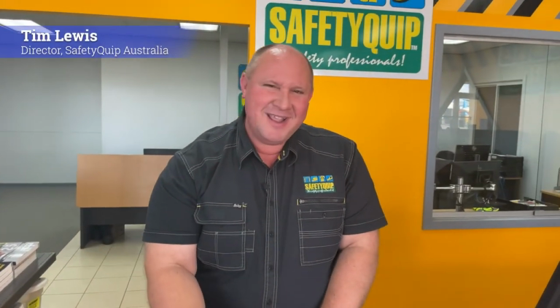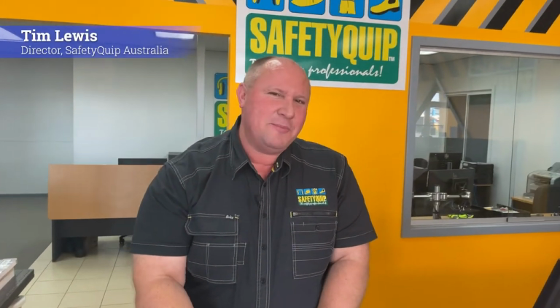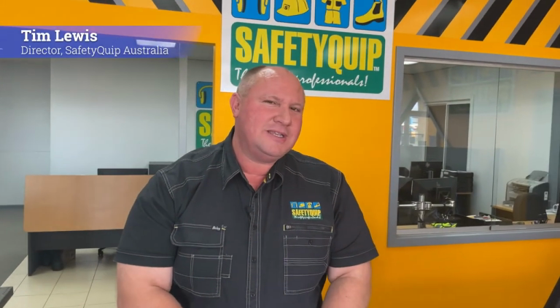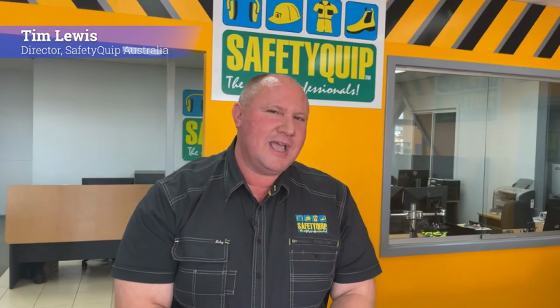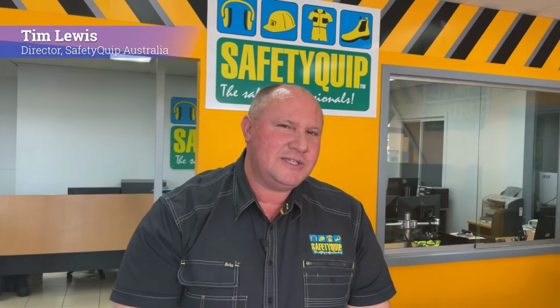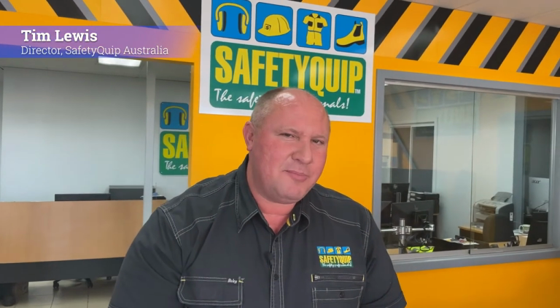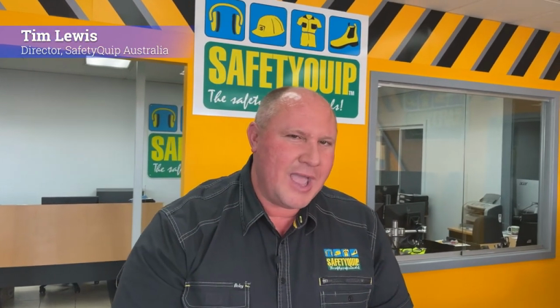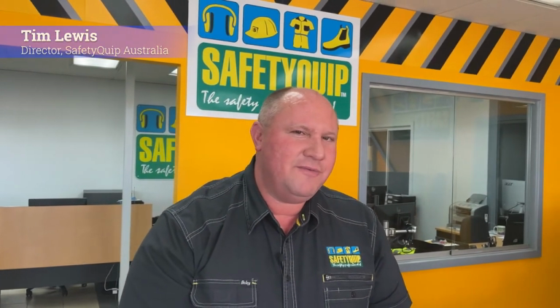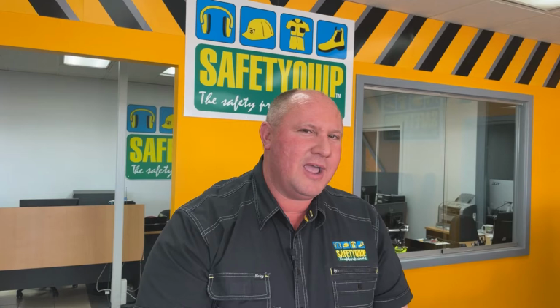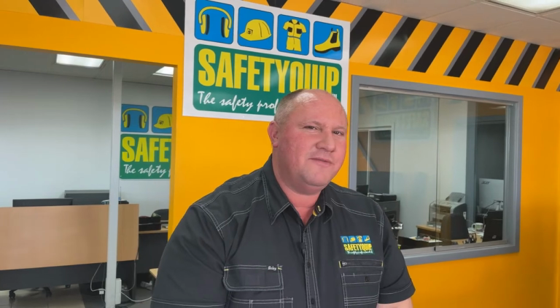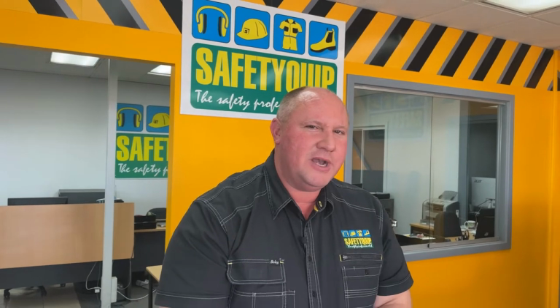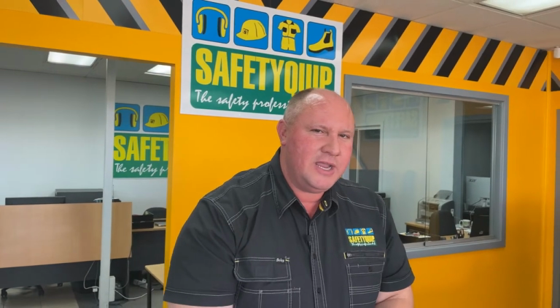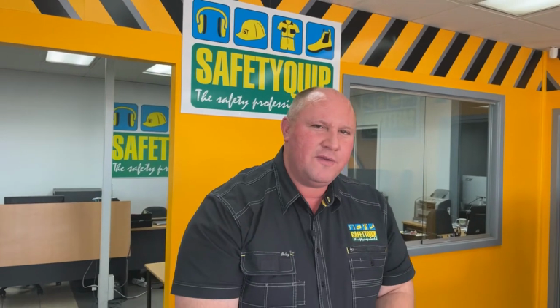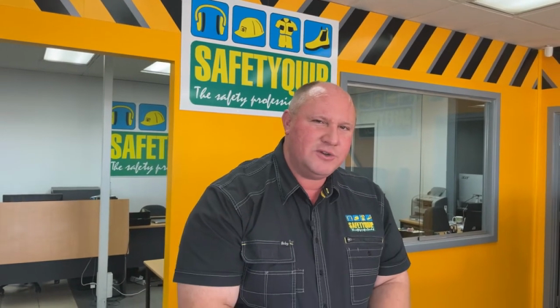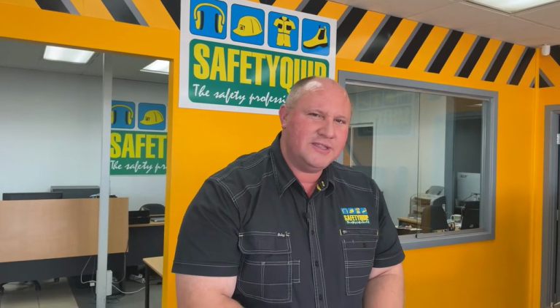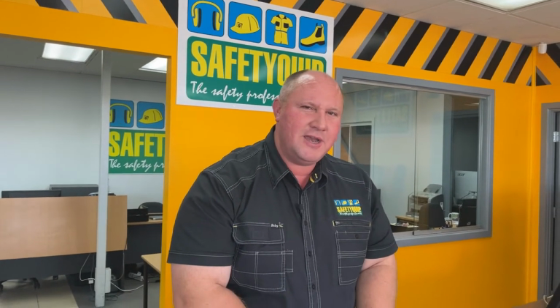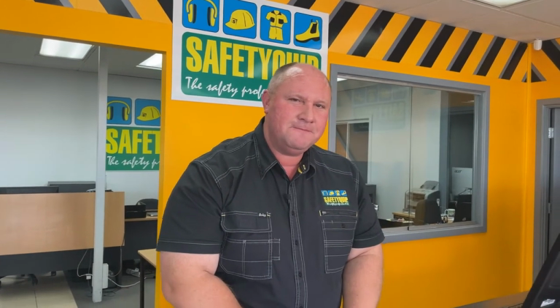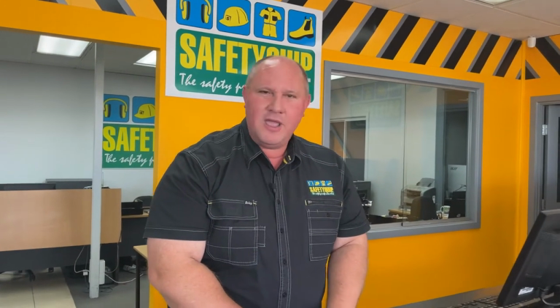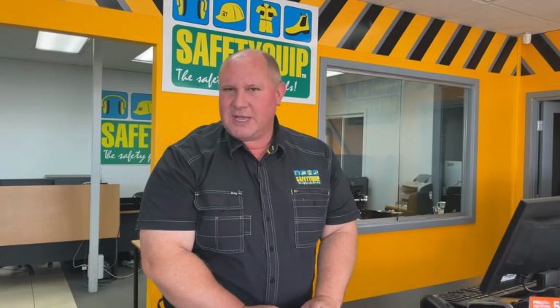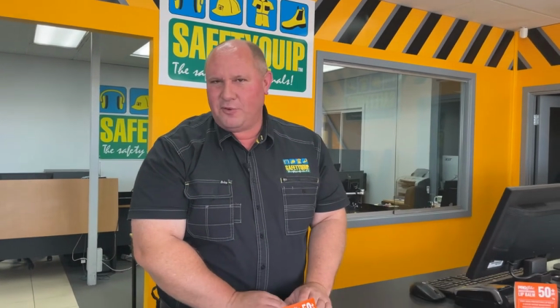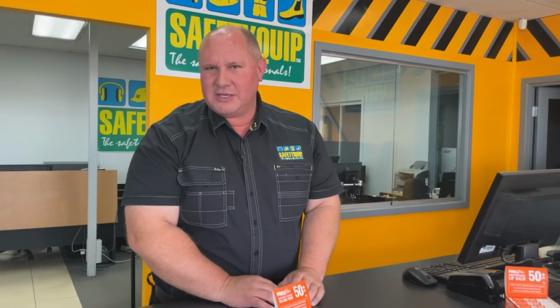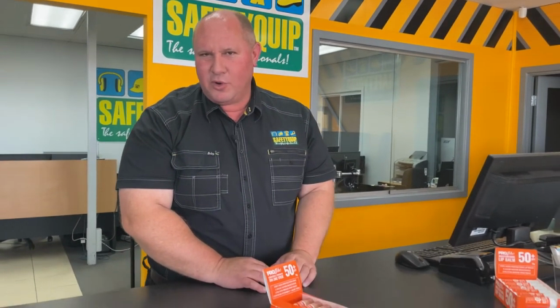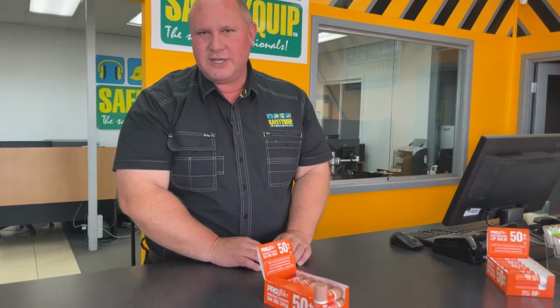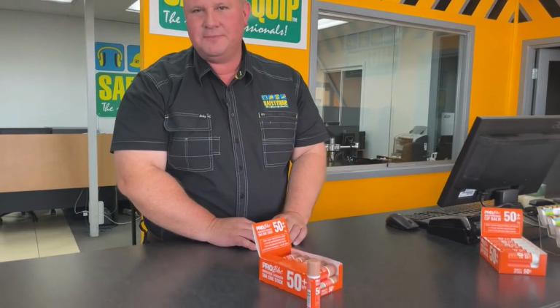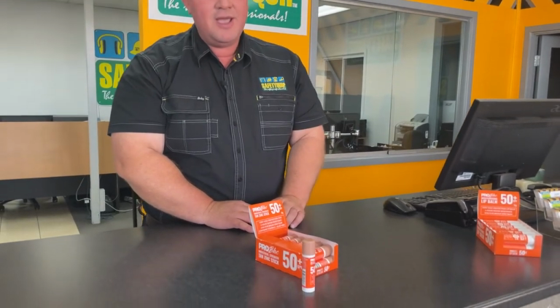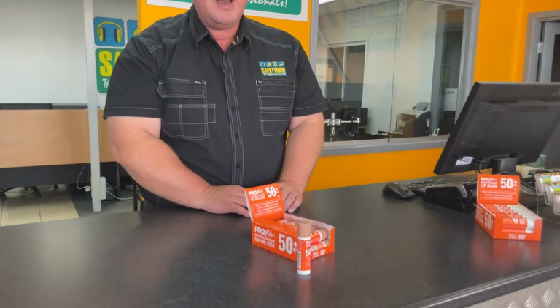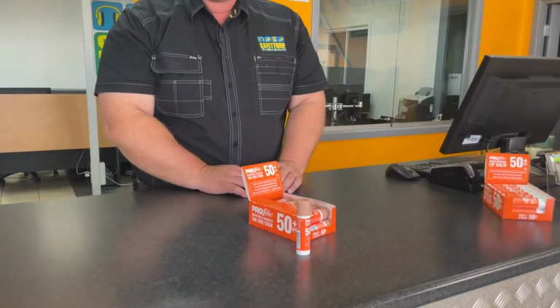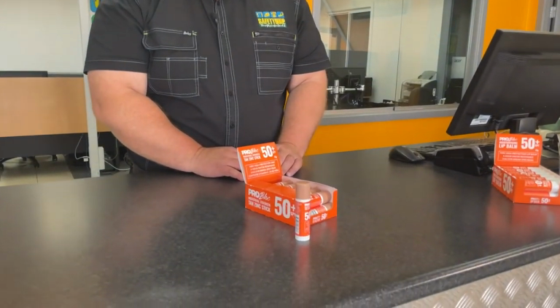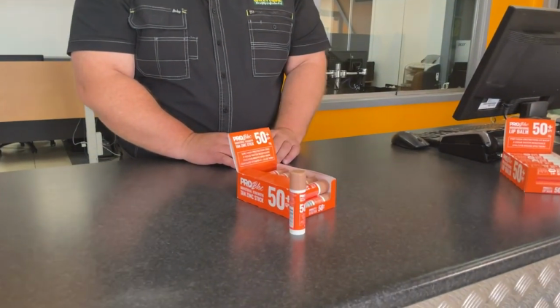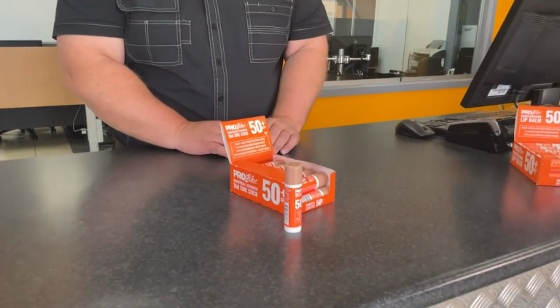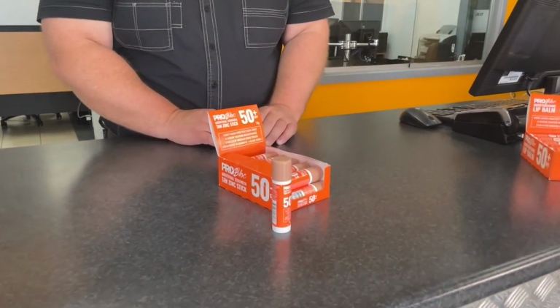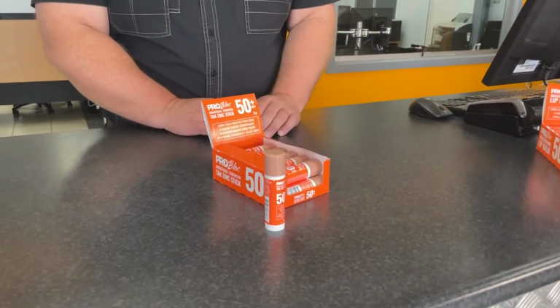The product has both aloe vera and vitamin E for moisturising the skin. It offers up to four hours of water resistance and it's a fabulous Australian made product.